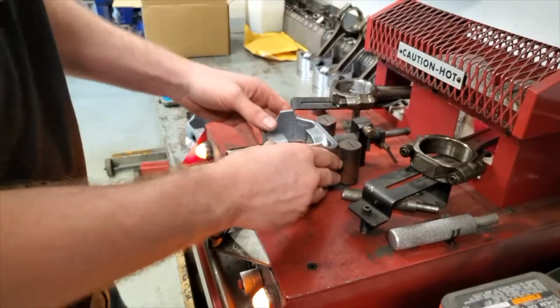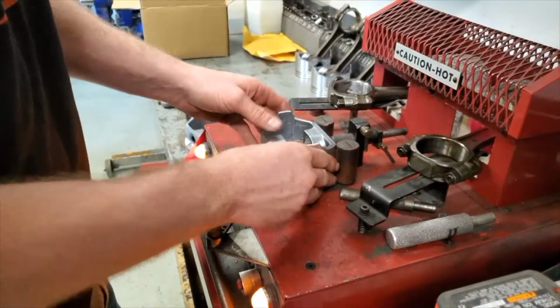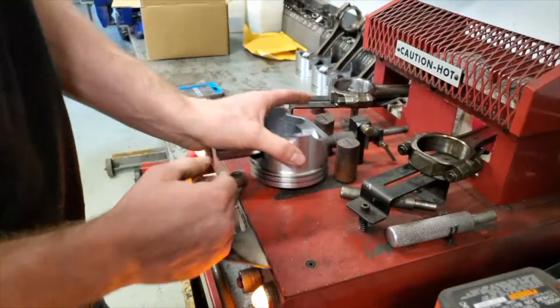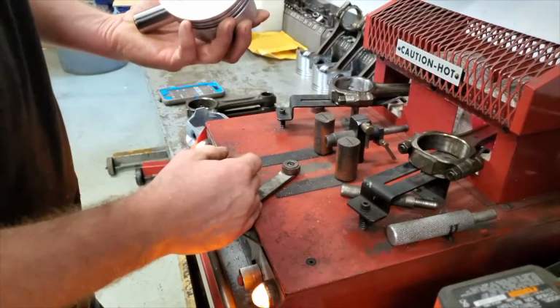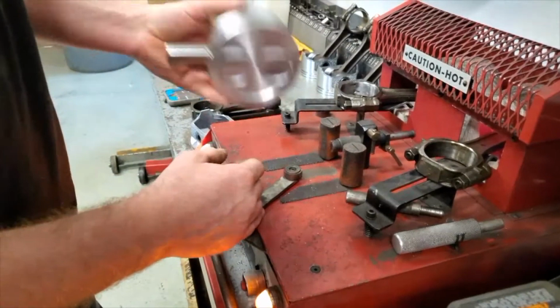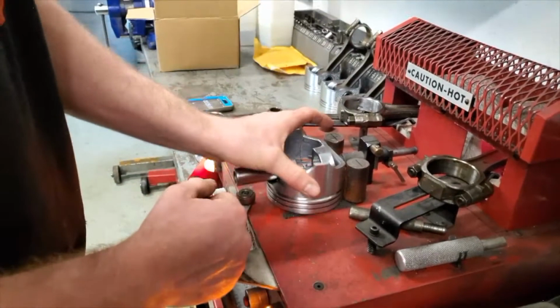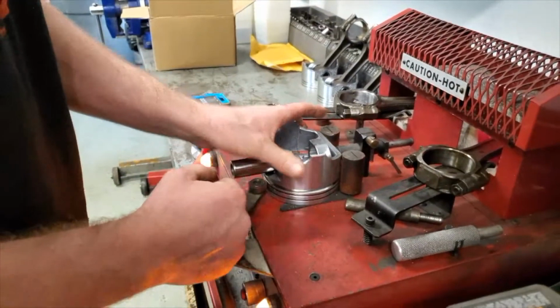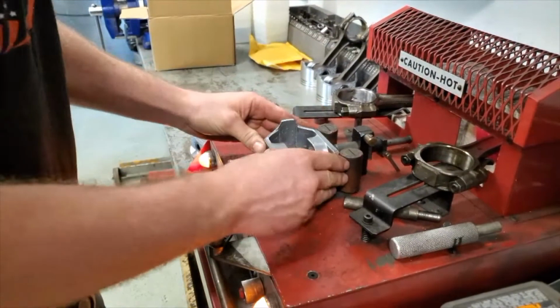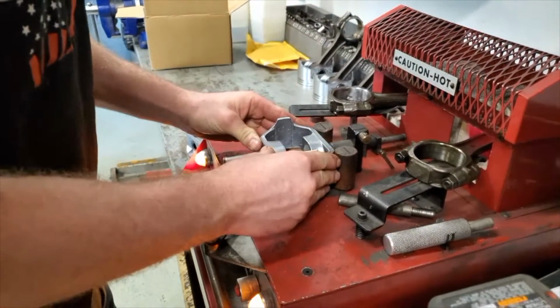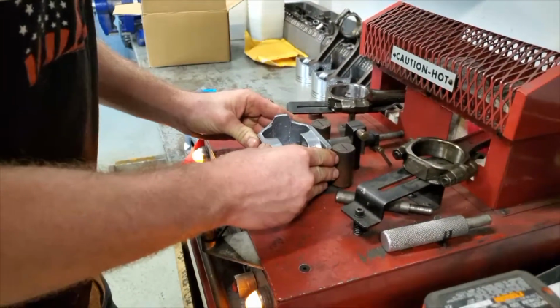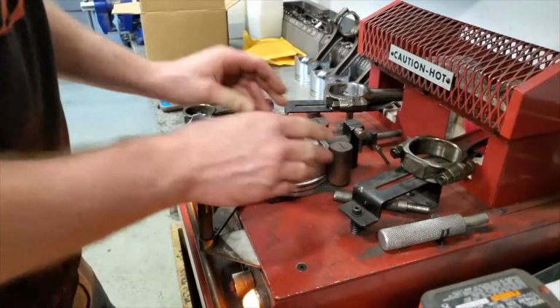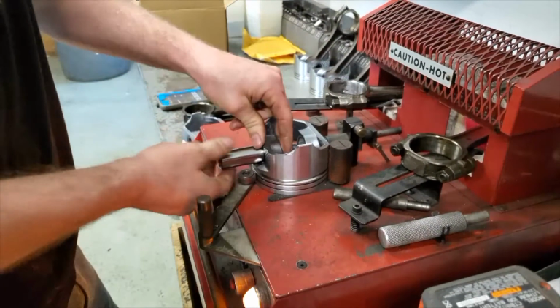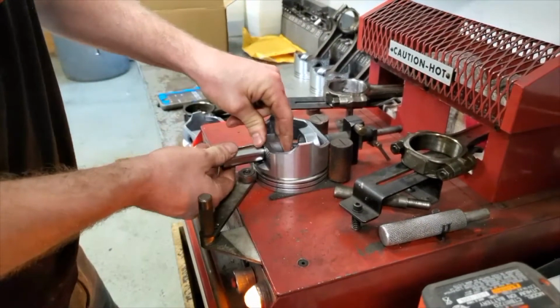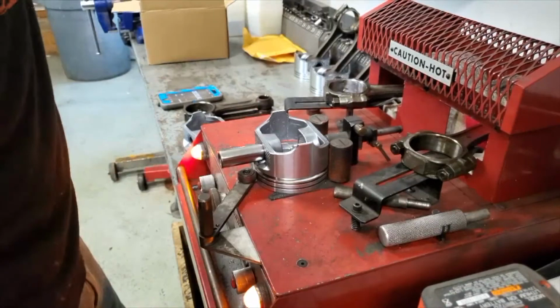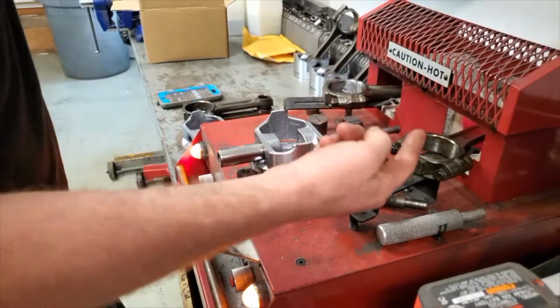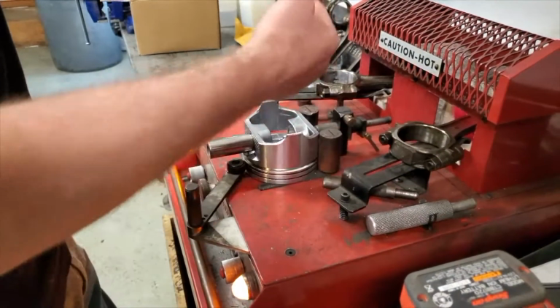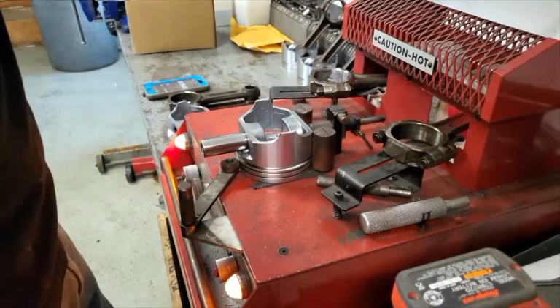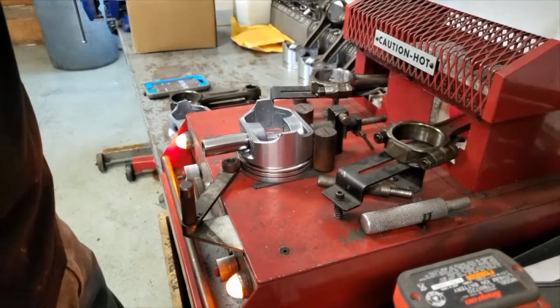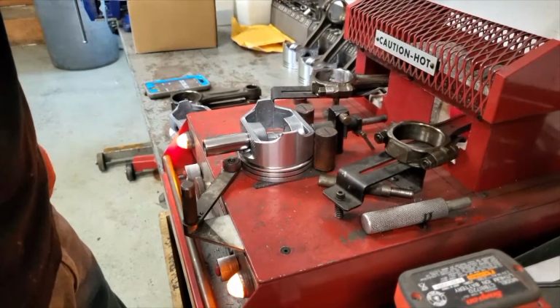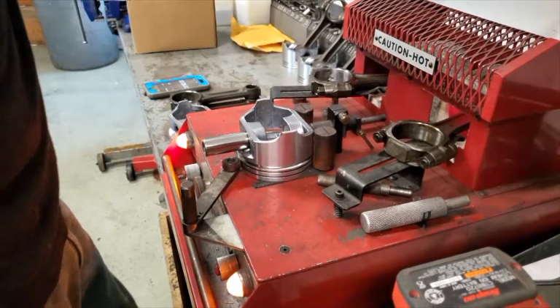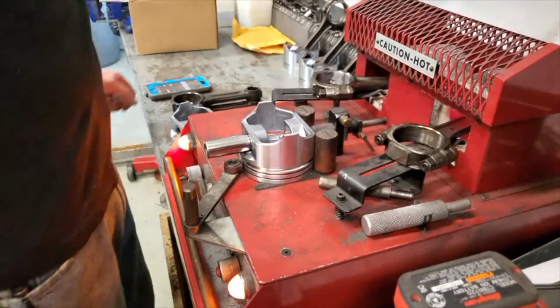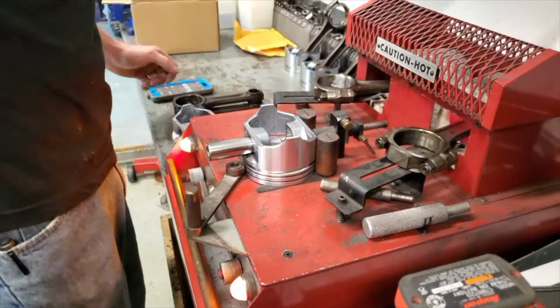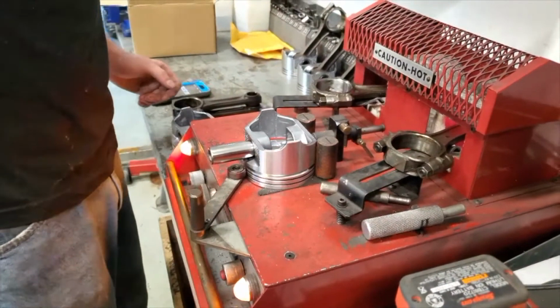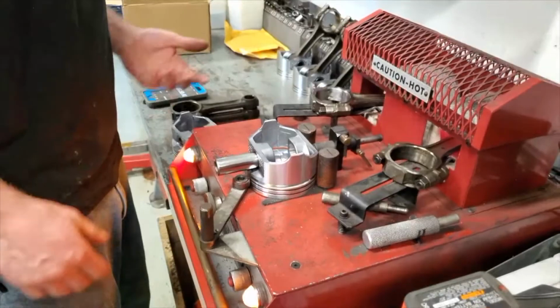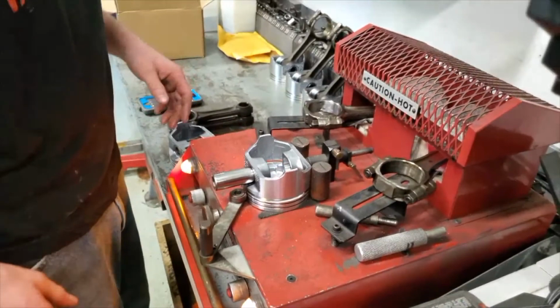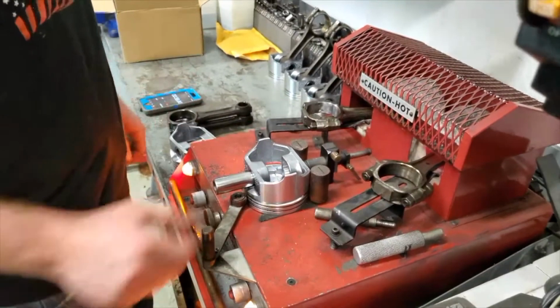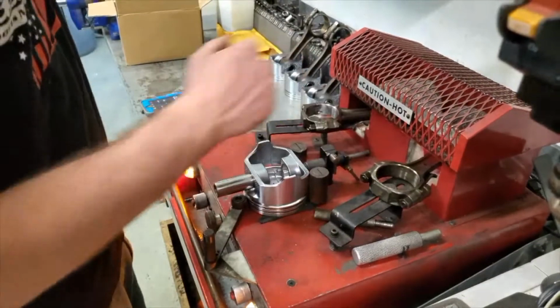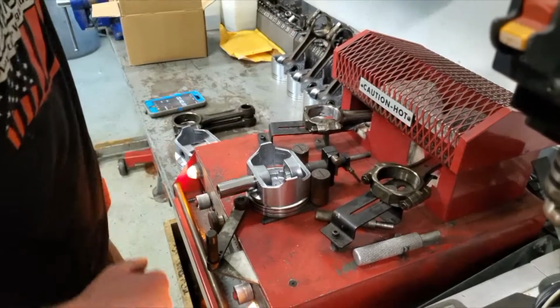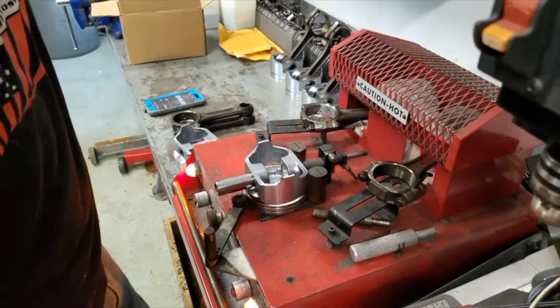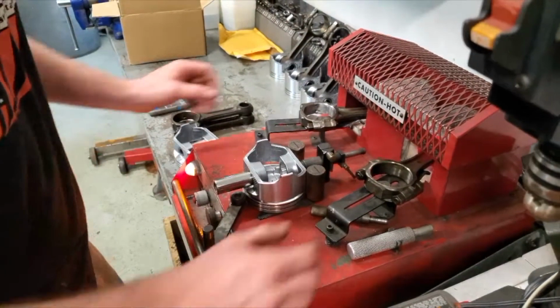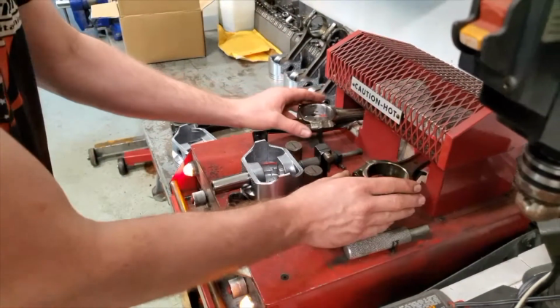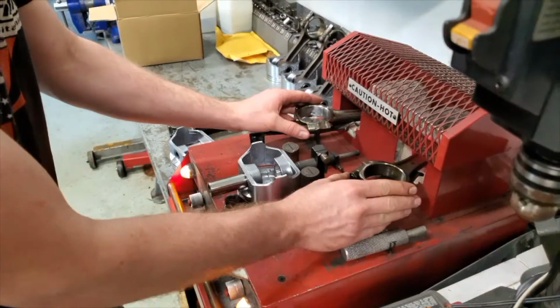If you go putting it on backwards and you go torquing the rods up and everything, it's gonna bind up and you're gonna wonder why your engine's not turning over. So the big chamfer goes to the rod cheek of the rod throw. Before you knock your pistons off, it's good to just go ahead and mark forward so it saves you time and you don't even have to think about it.